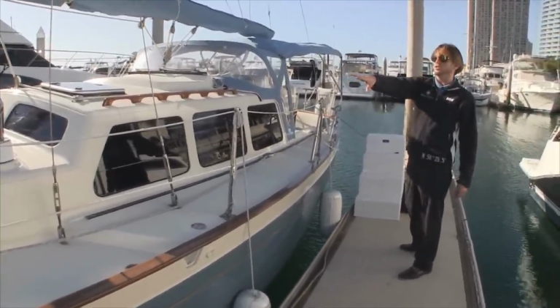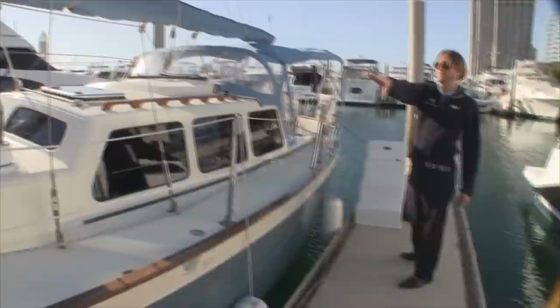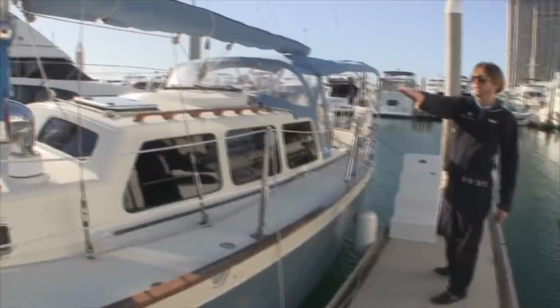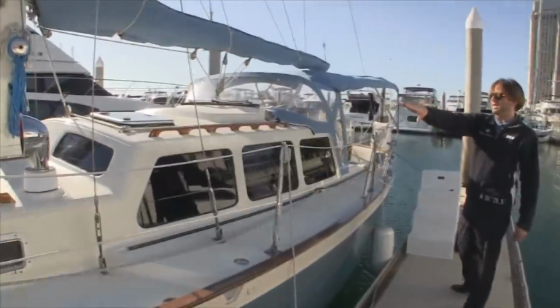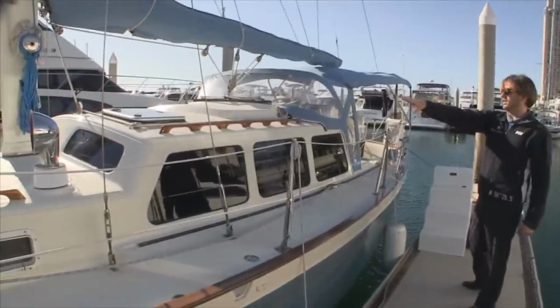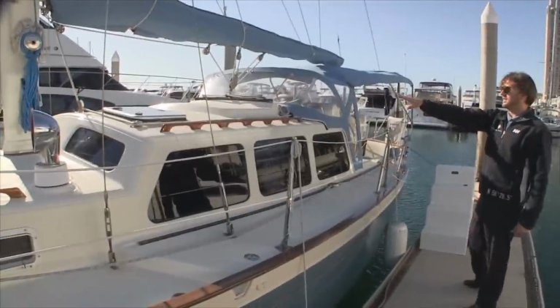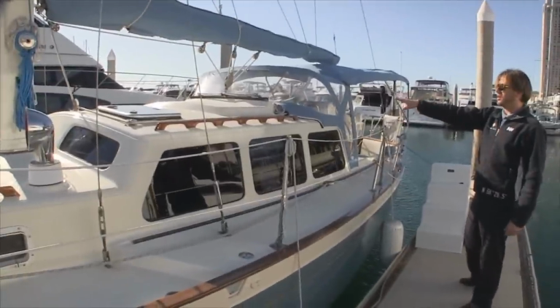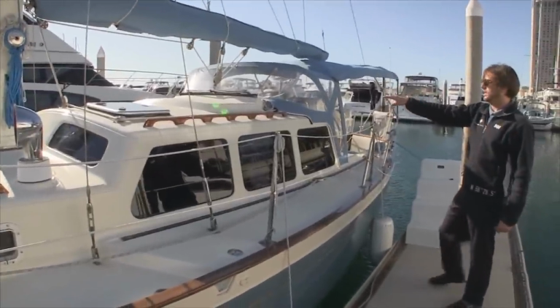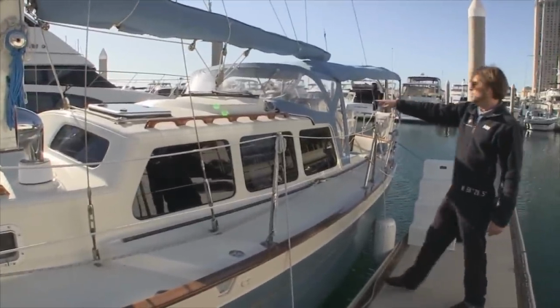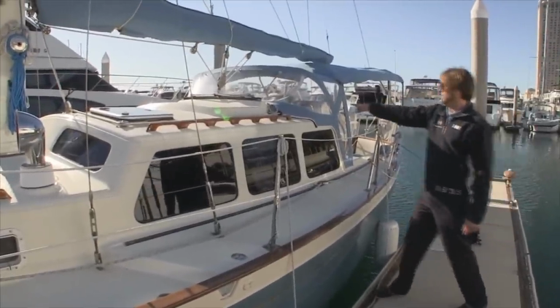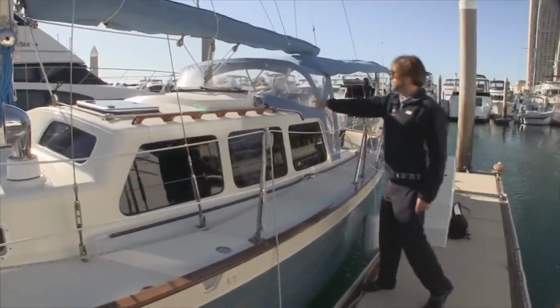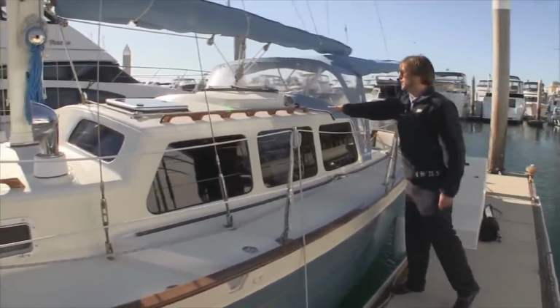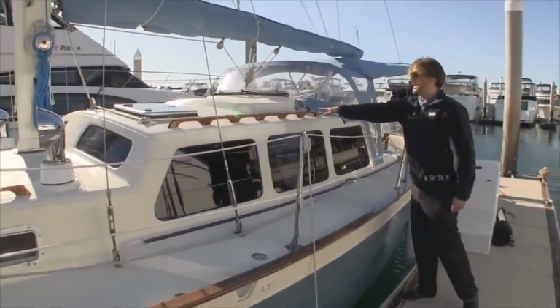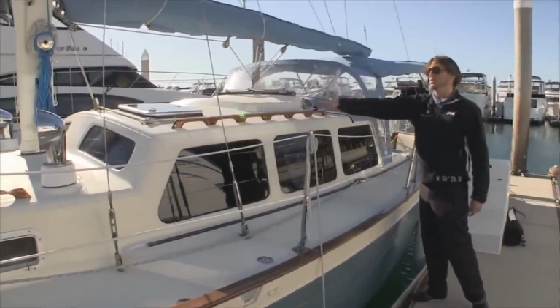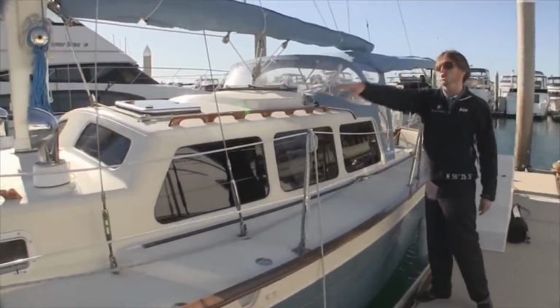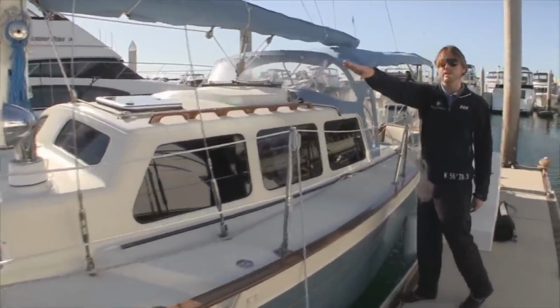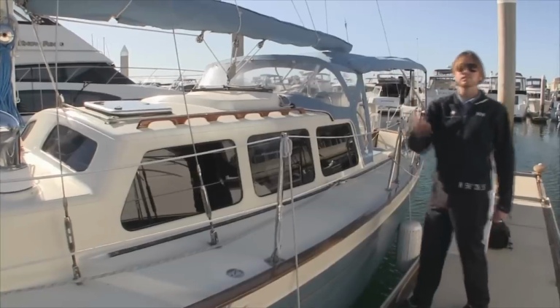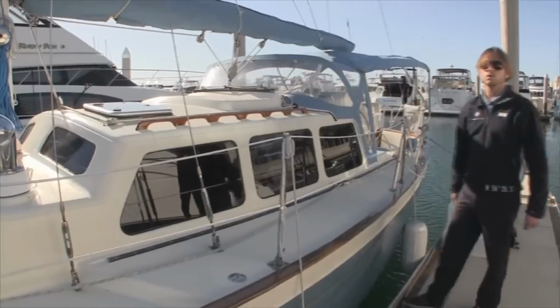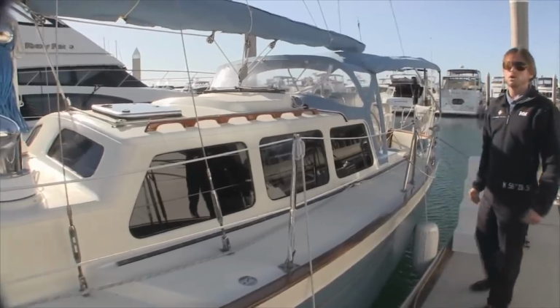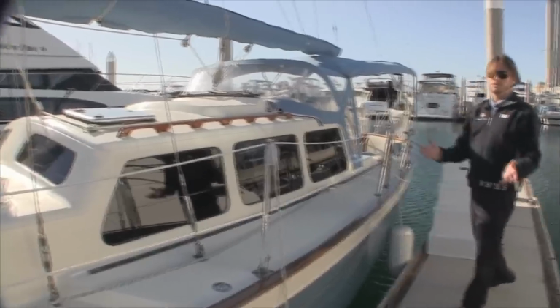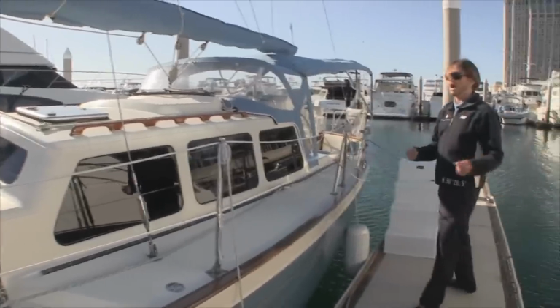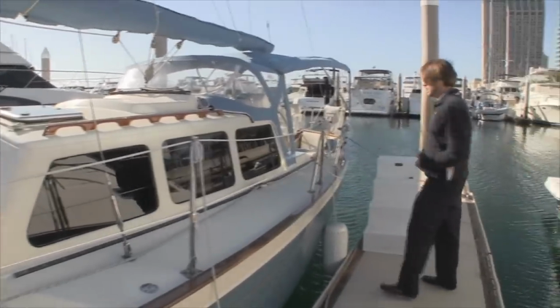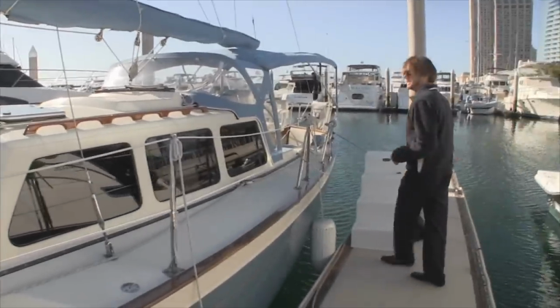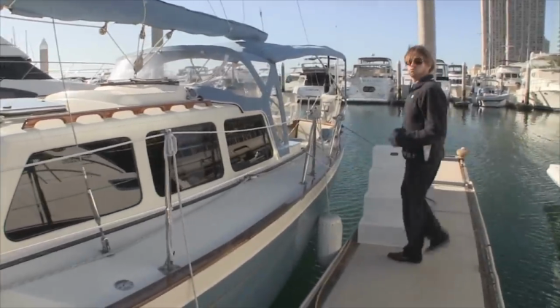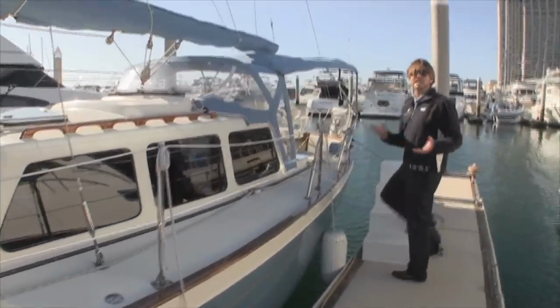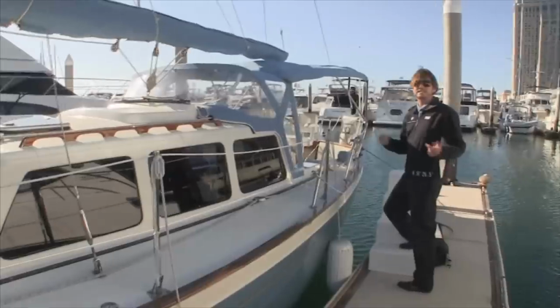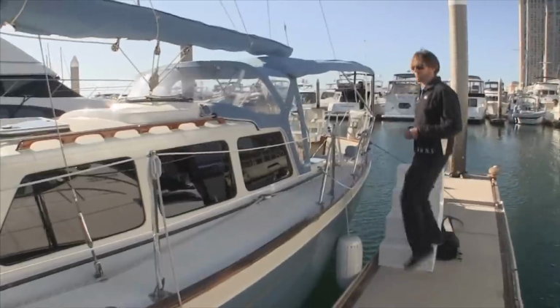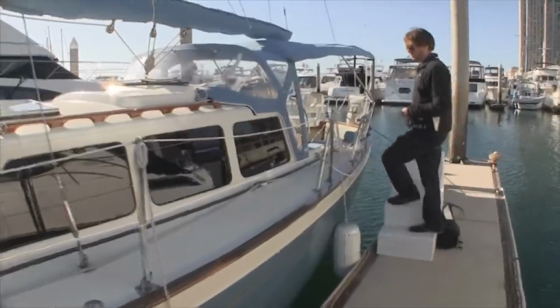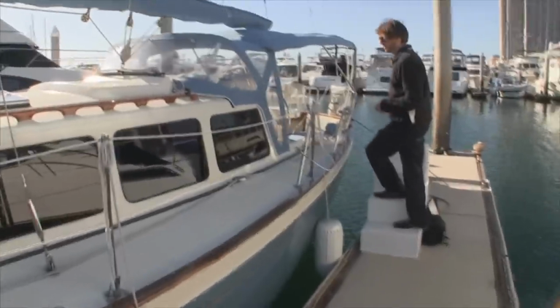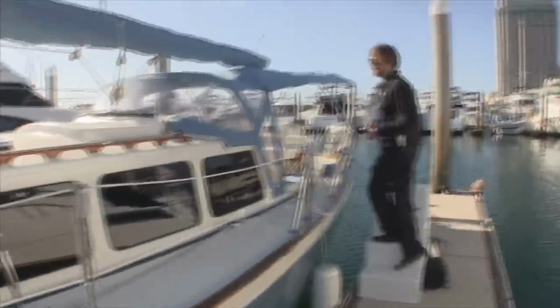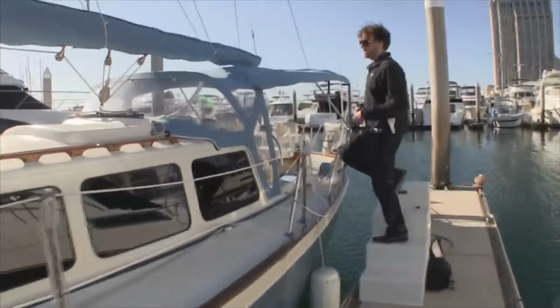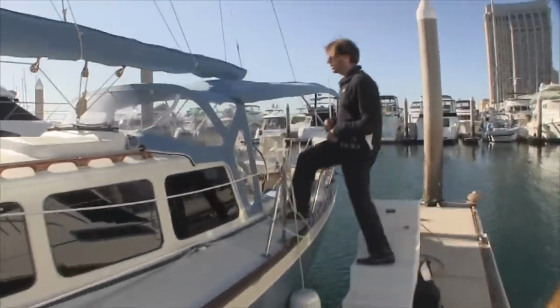We have a really nice deck area with great handholds all the way up to the forward part of the bow, making it a really nice safe boat to walk around on.